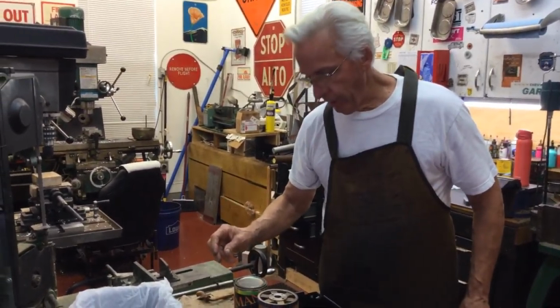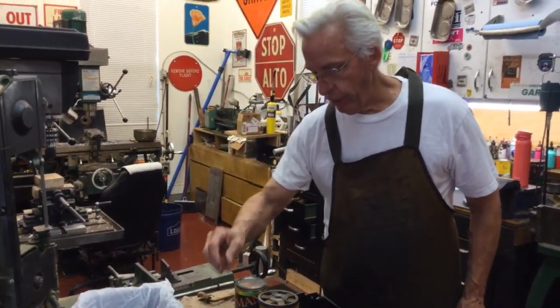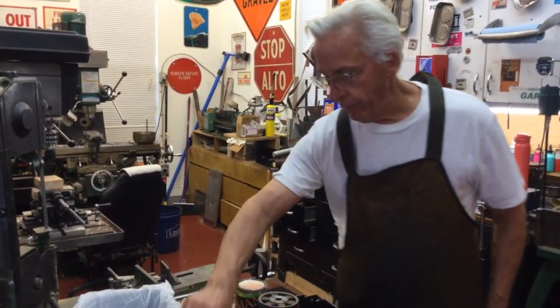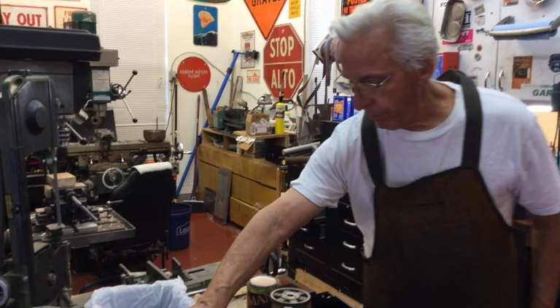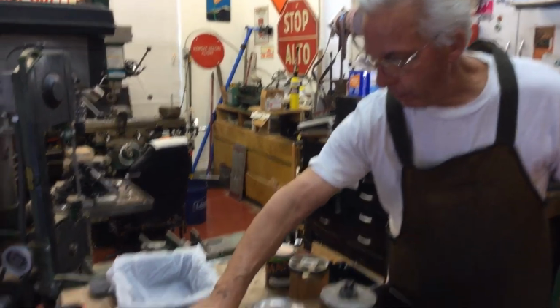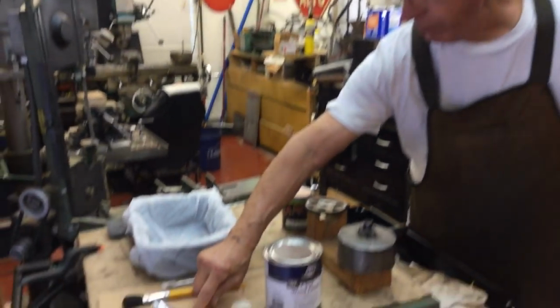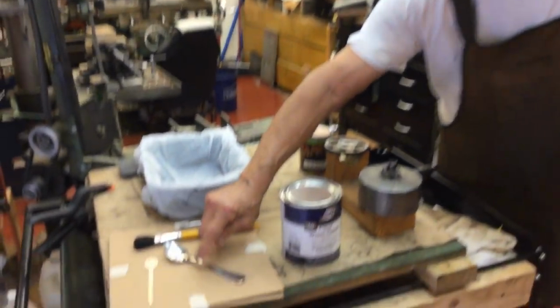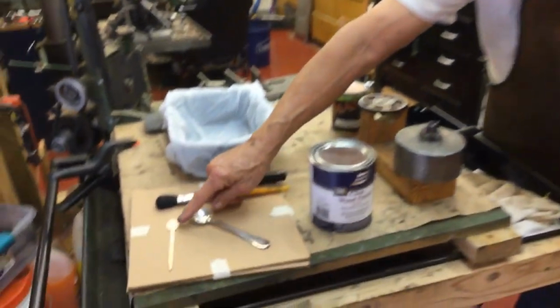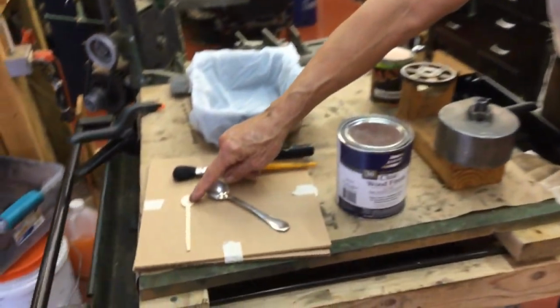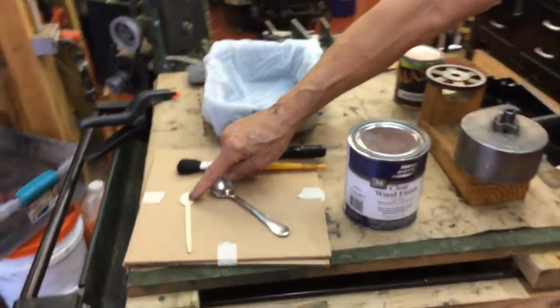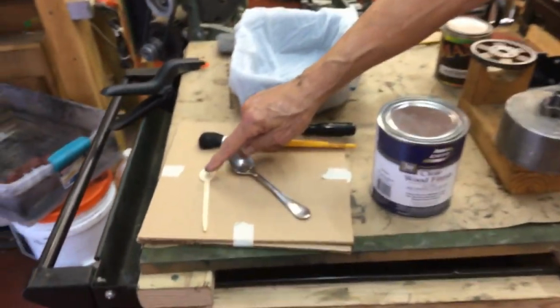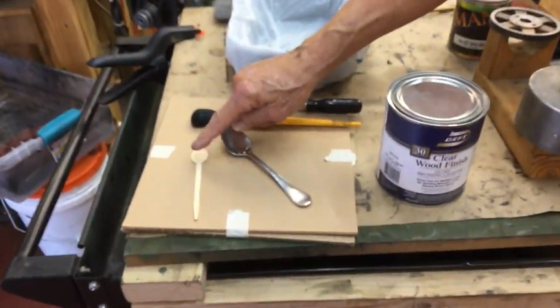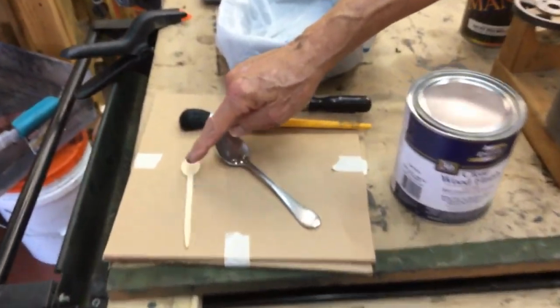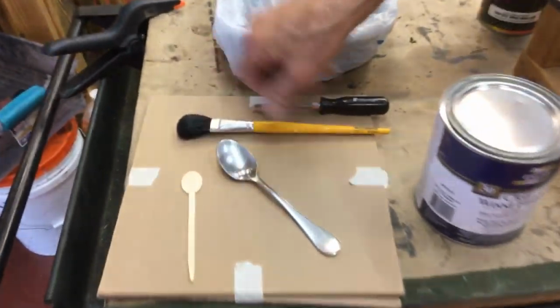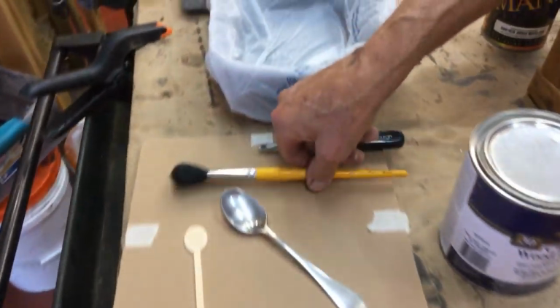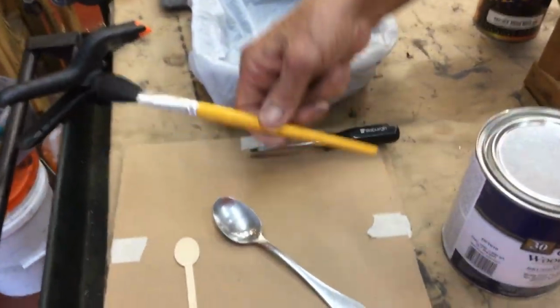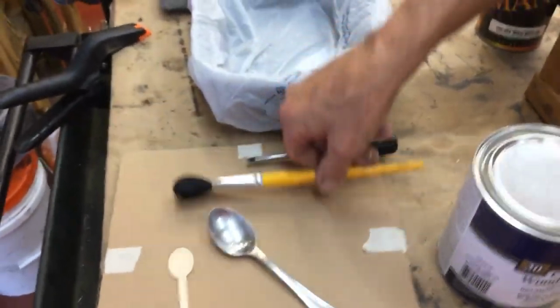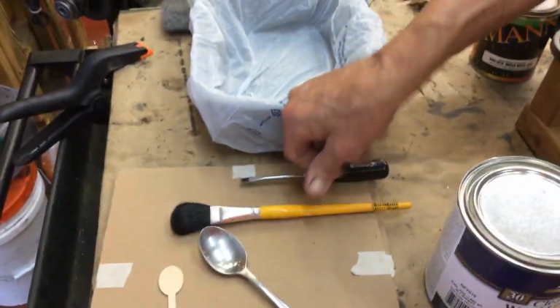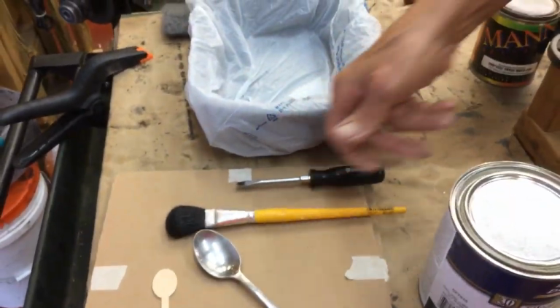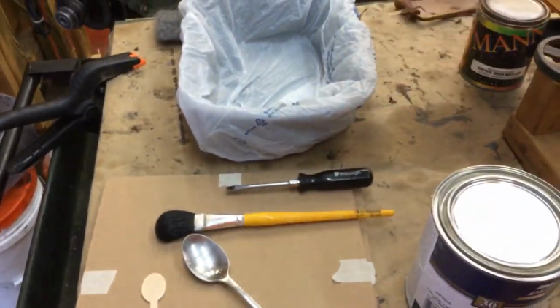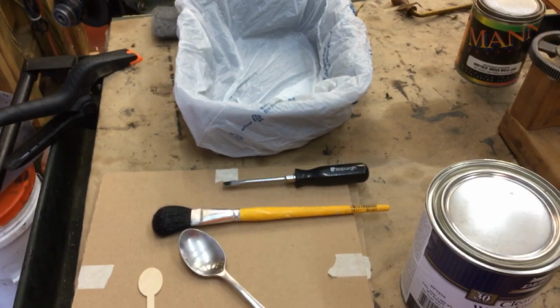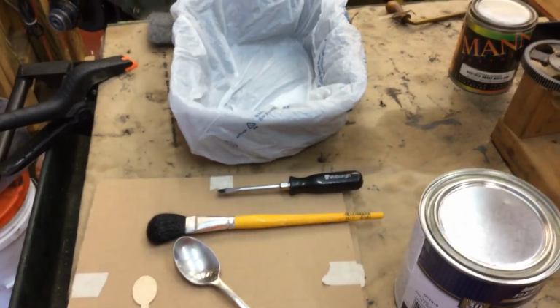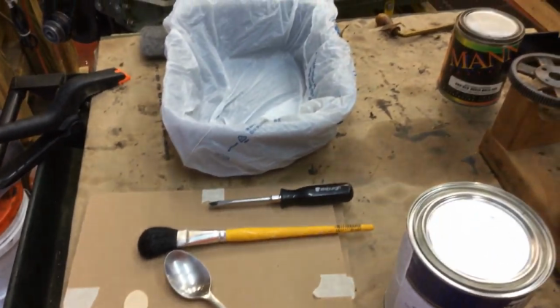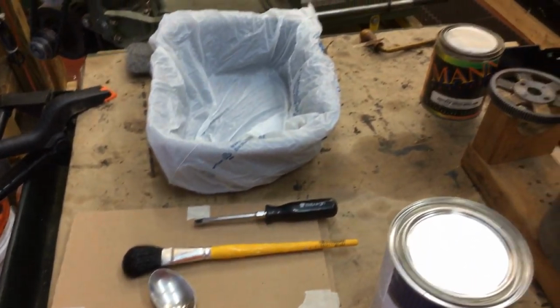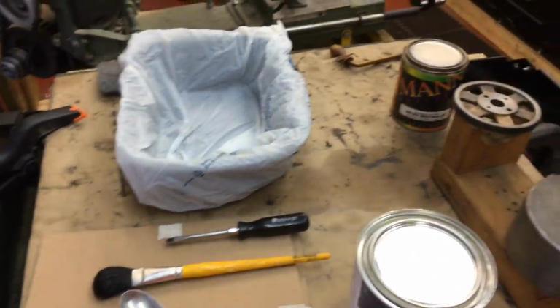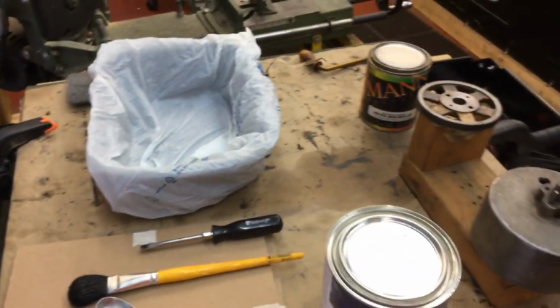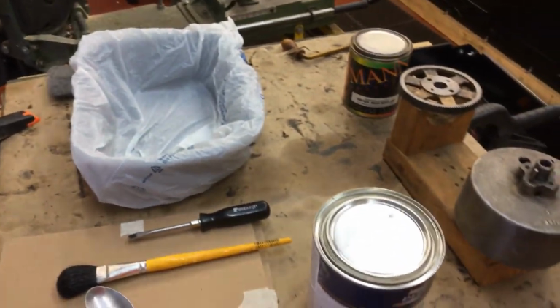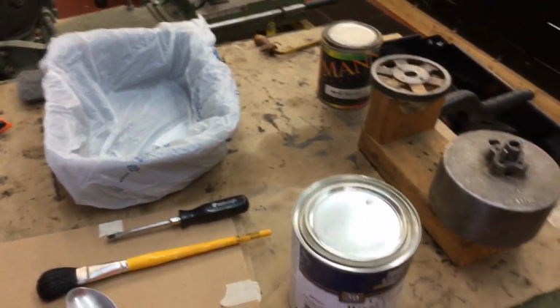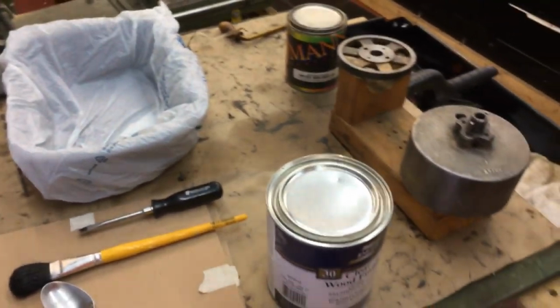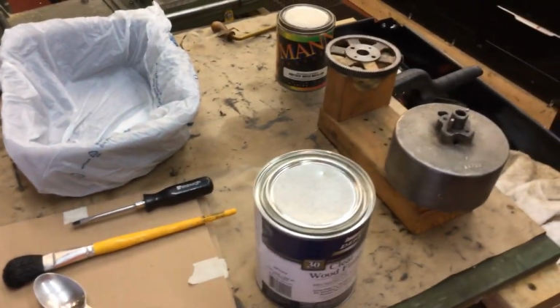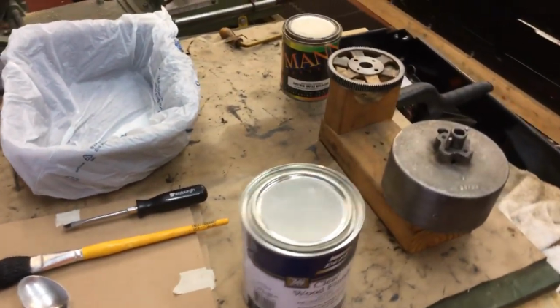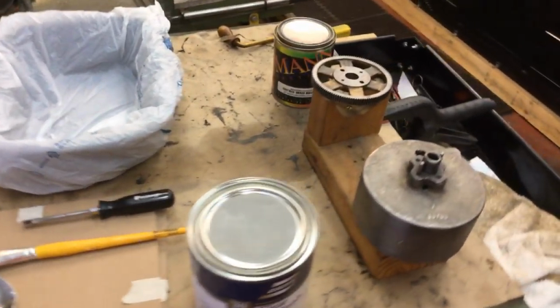And you need a spoon, a wooden stir stick, a cheap brush, and a screwdriver. So let me walk around my angel and I will start this operation.